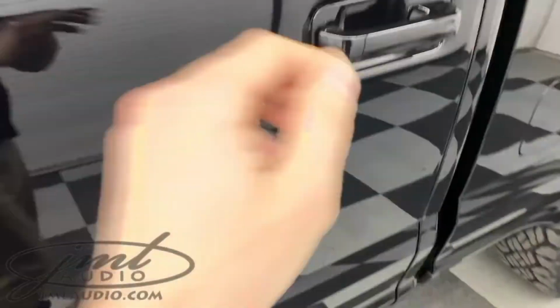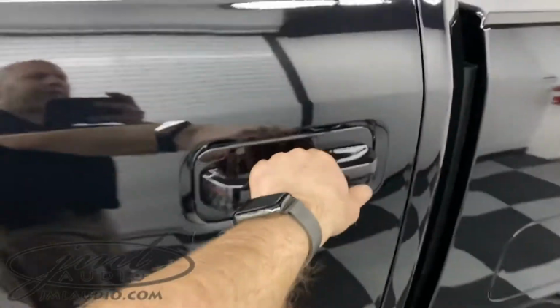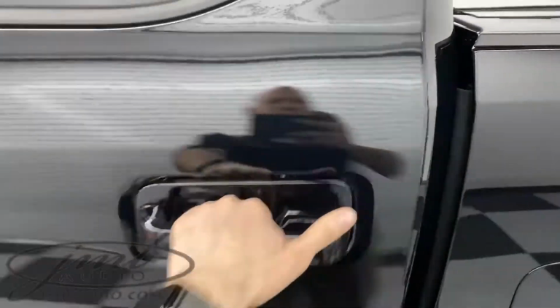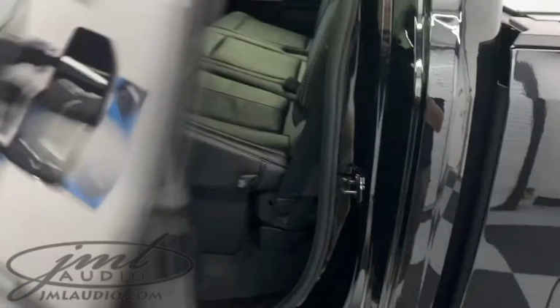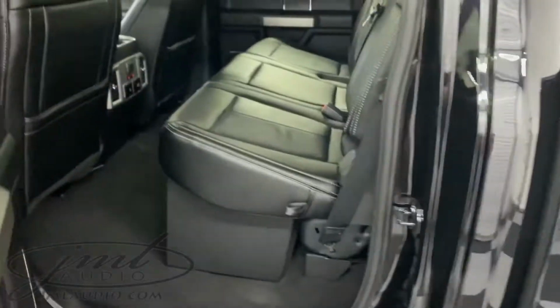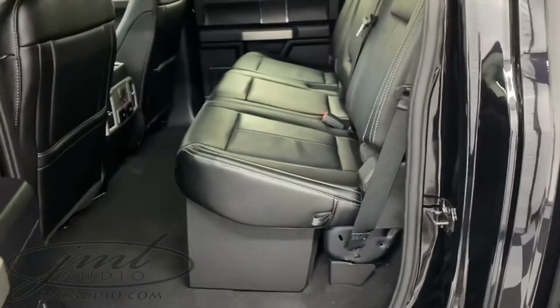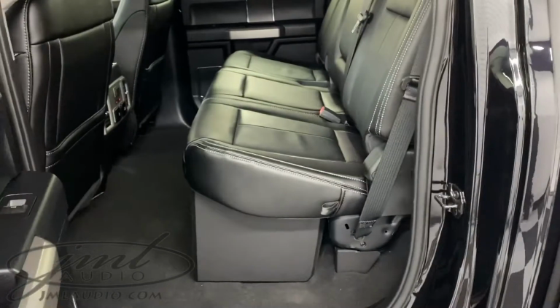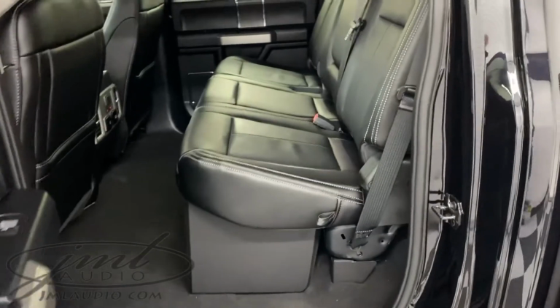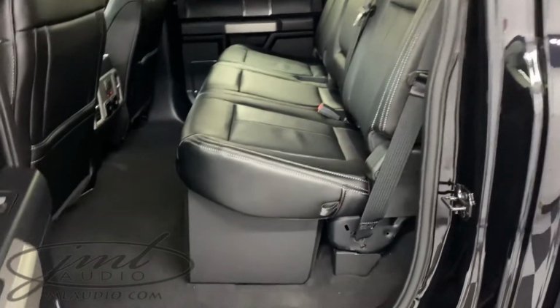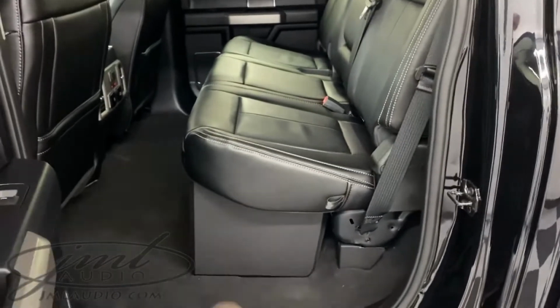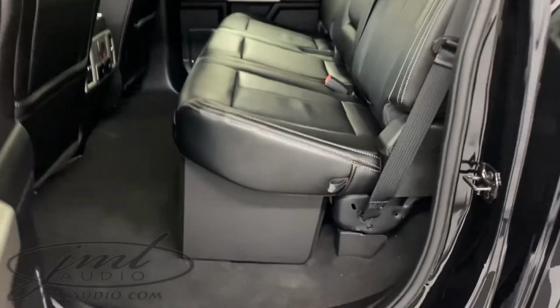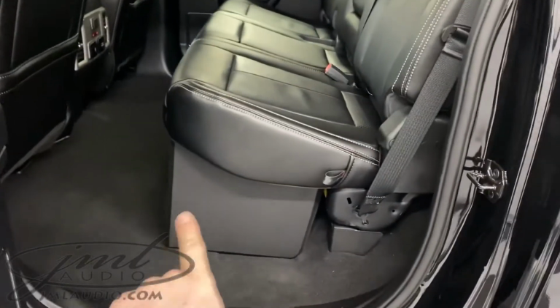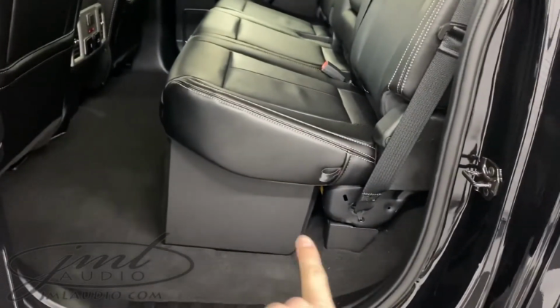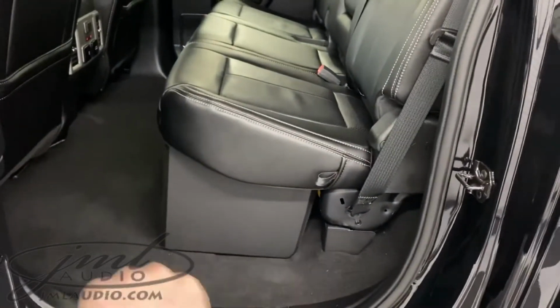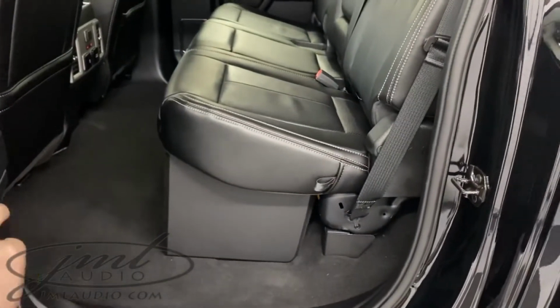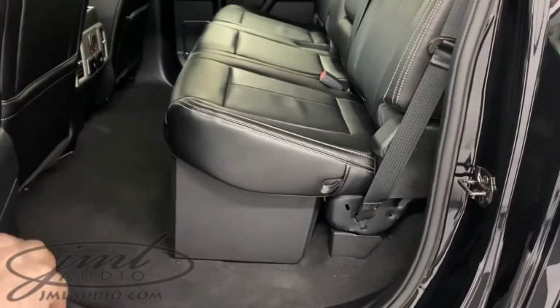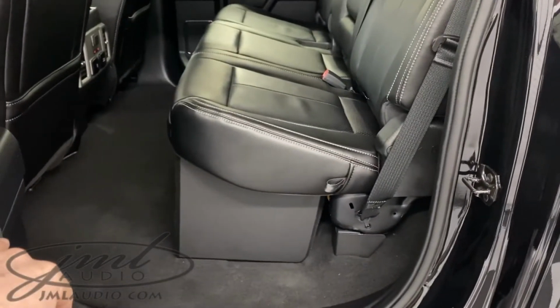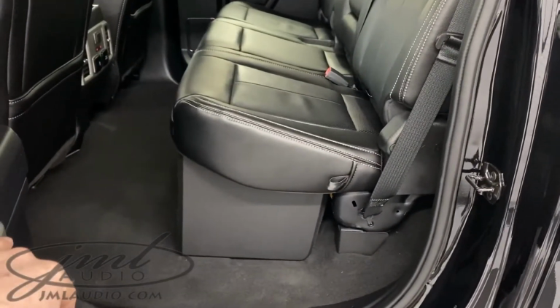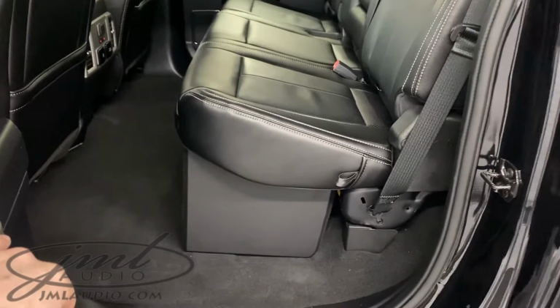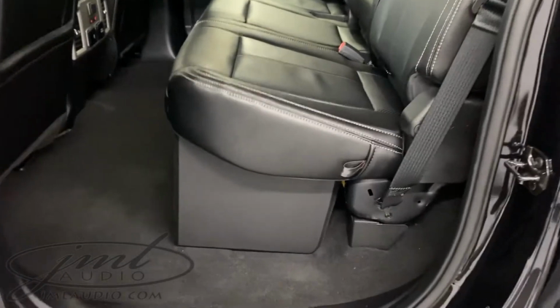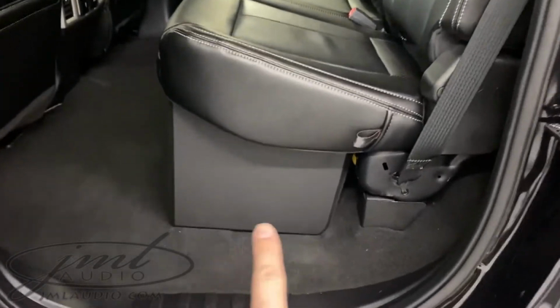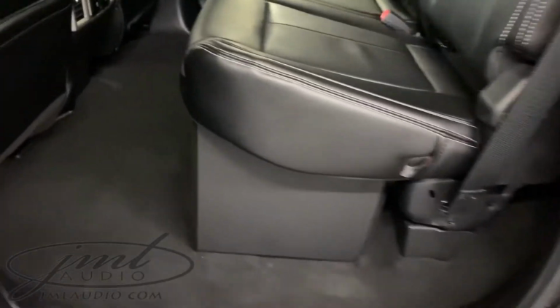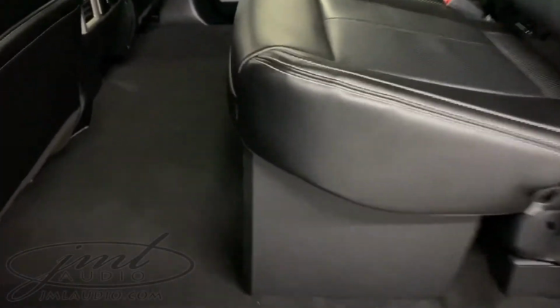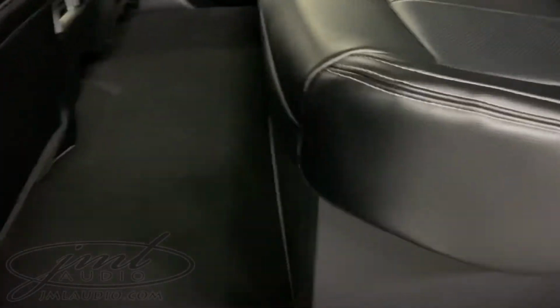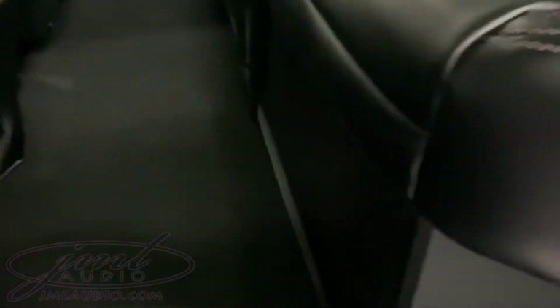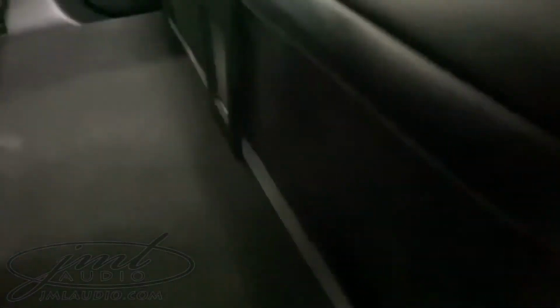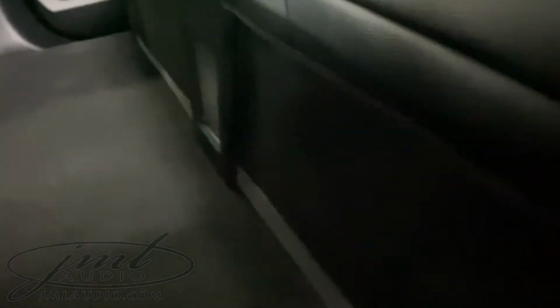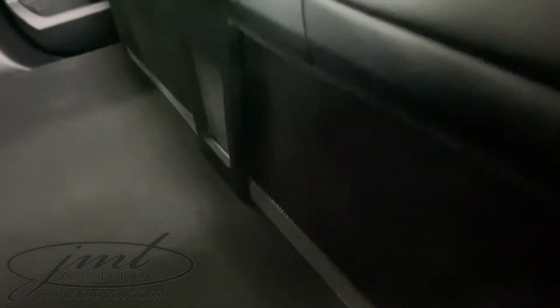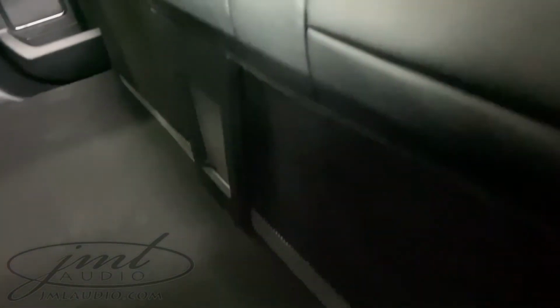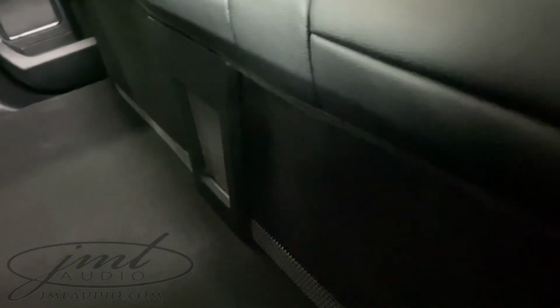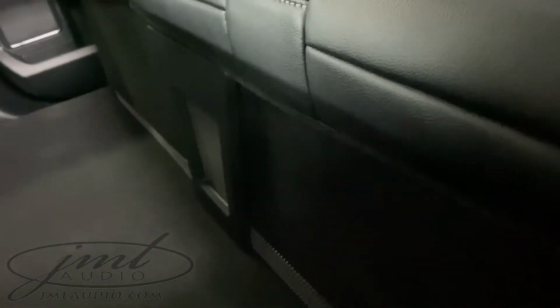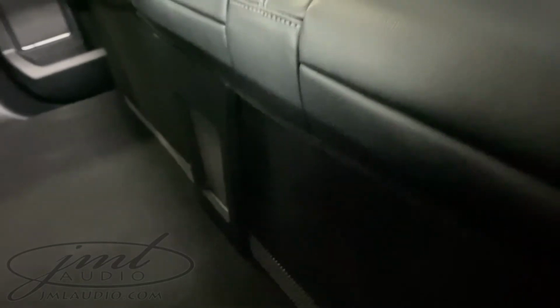The back of the vehicle received our seat lifter kit where we elevated the back seat two inches up. We did a custom motor enclosure for two high-performance 10-inch subwoofers, down firing. The sides are factory leather matched, and we also have some steel and other motor material under the front.